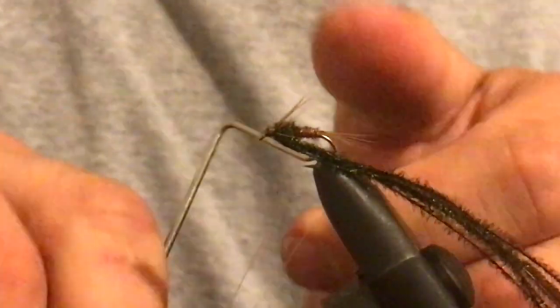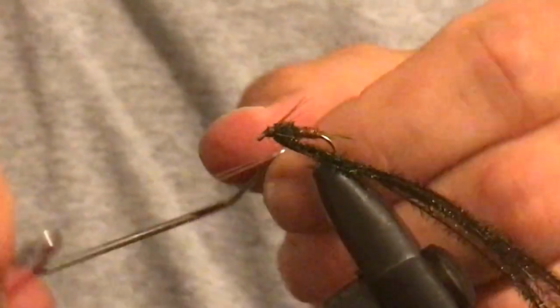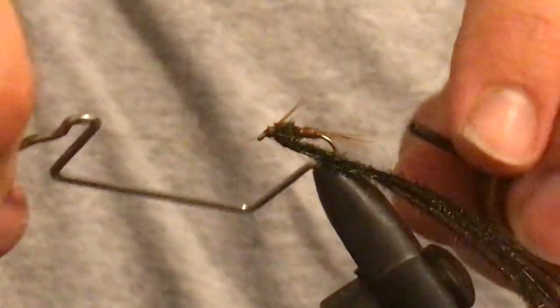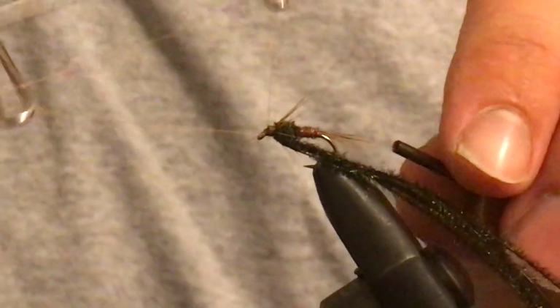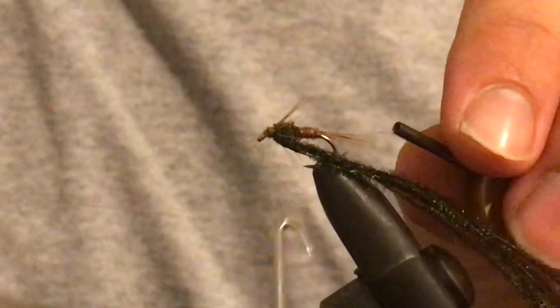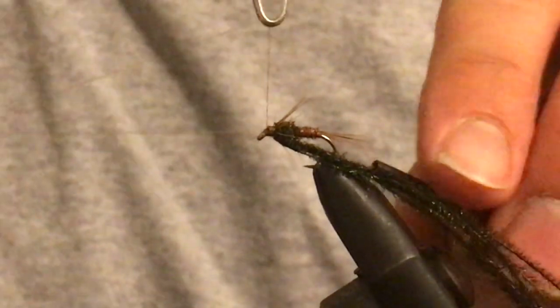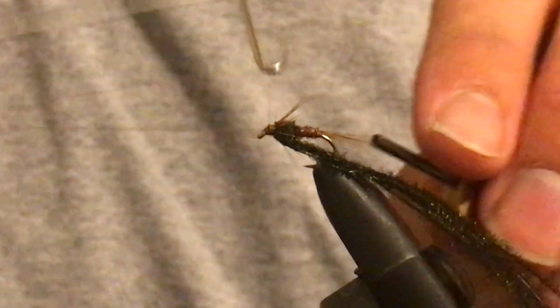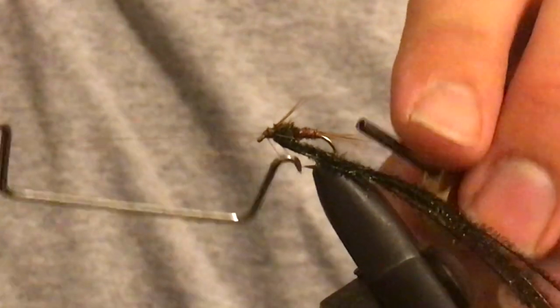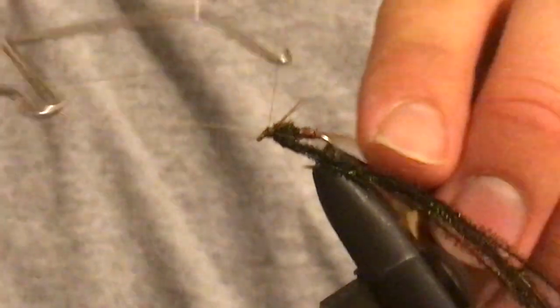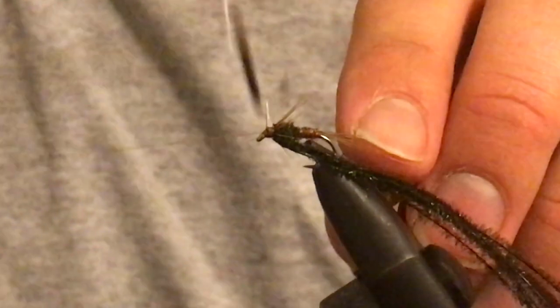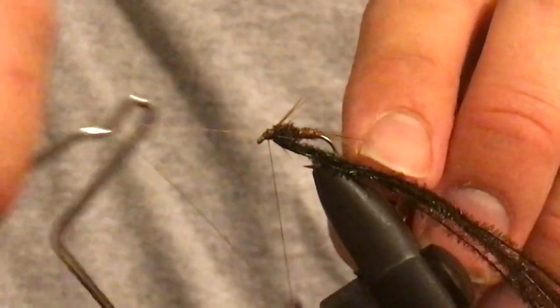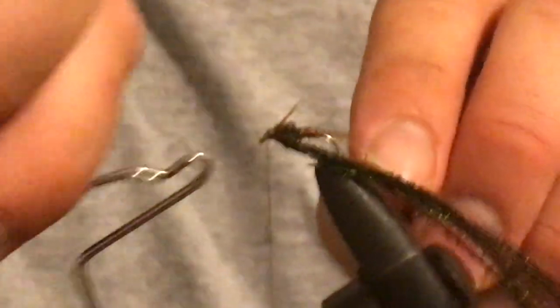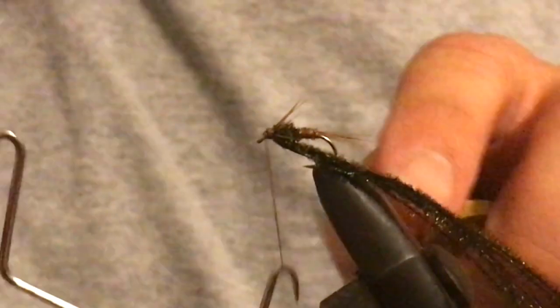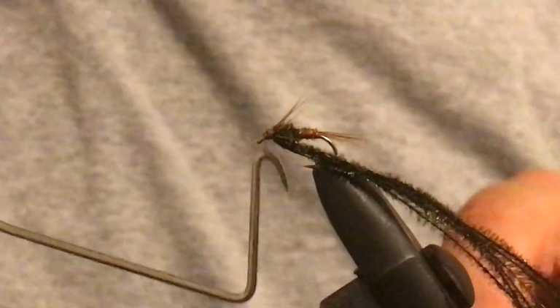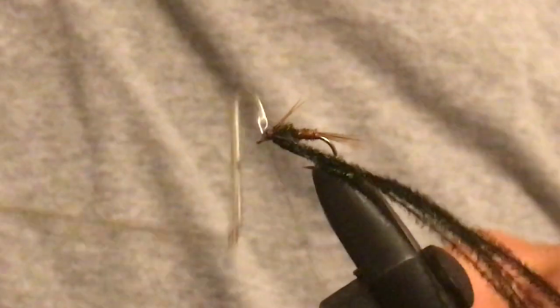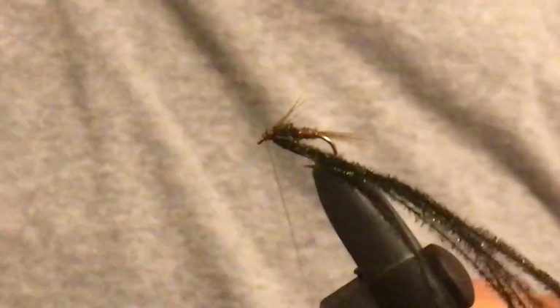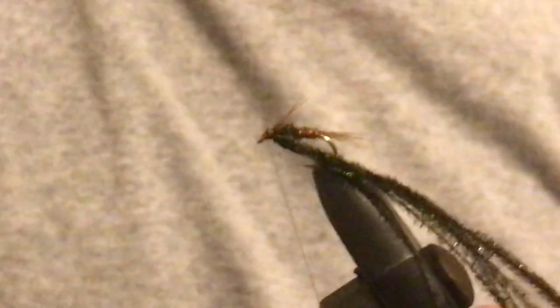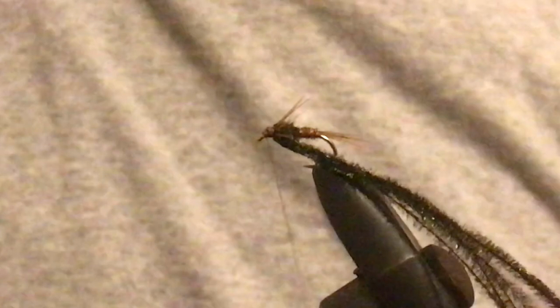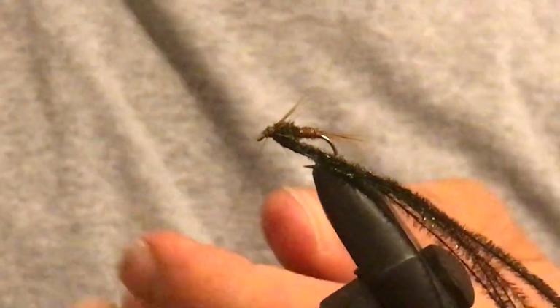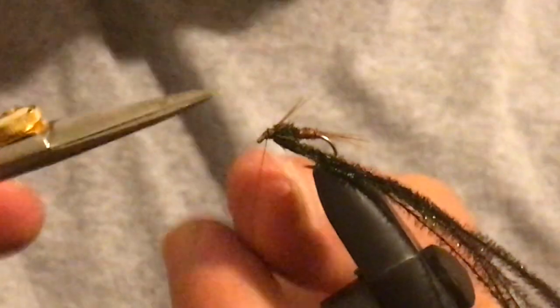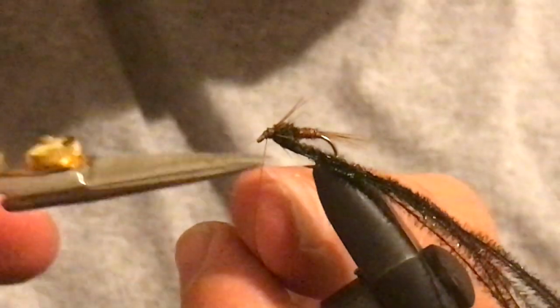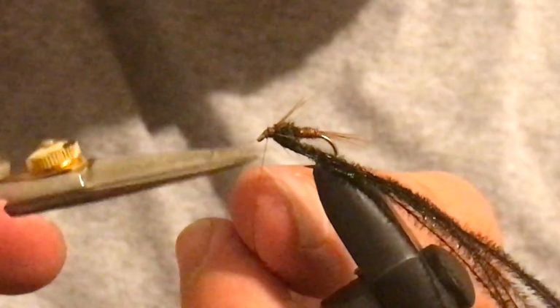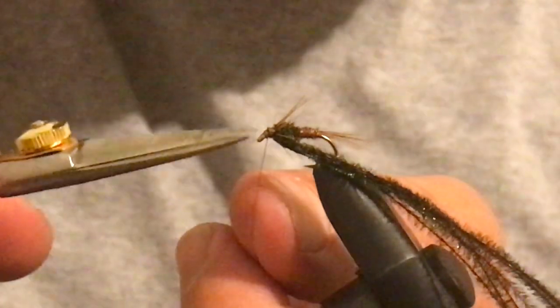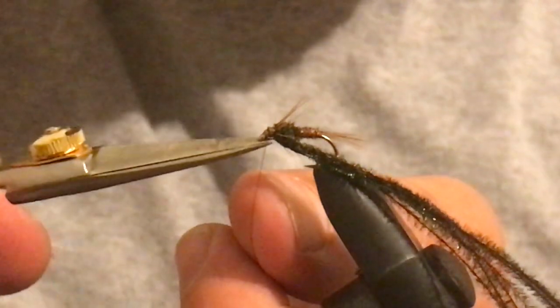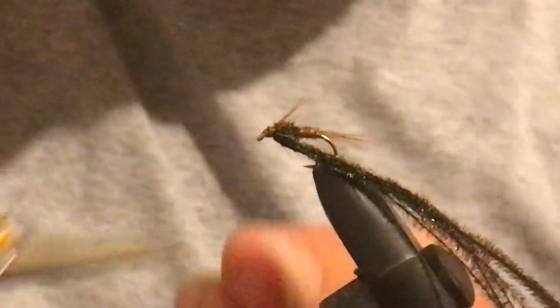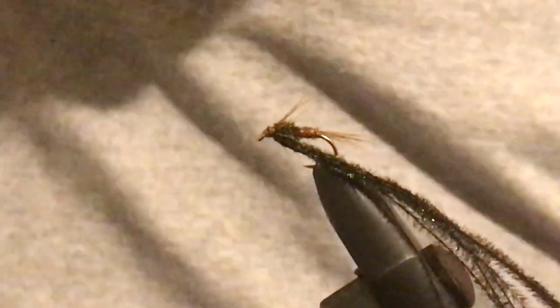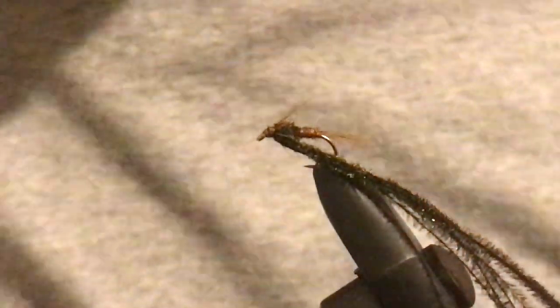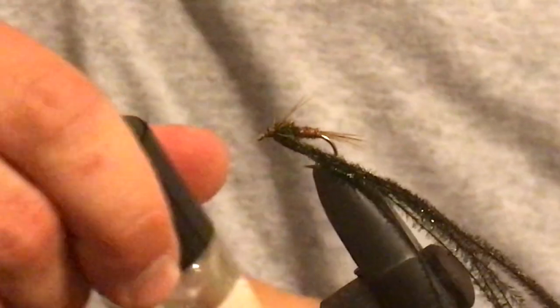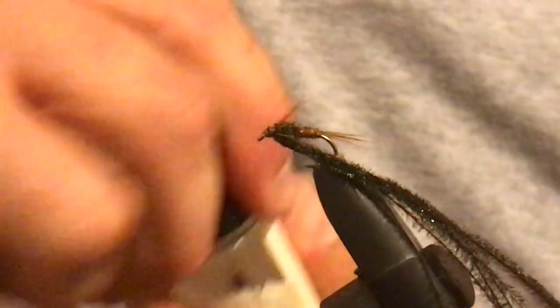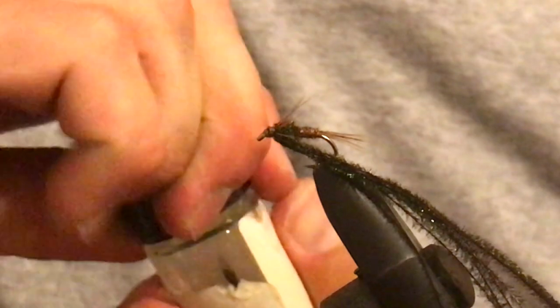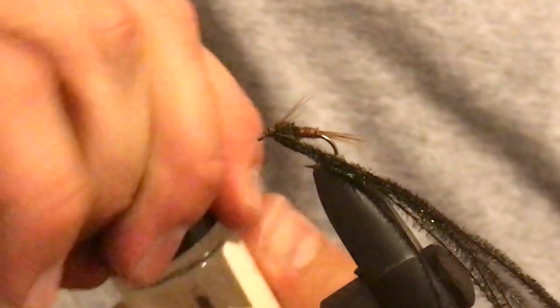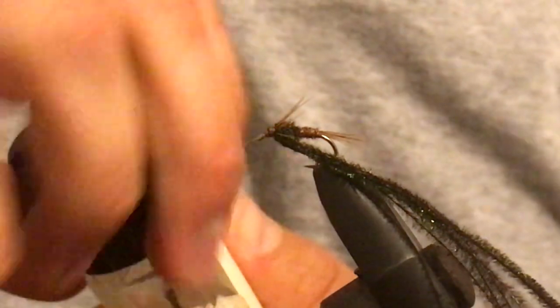Take your whip finish tool — one, two, three — done. Cut that off and put your head cement in there.